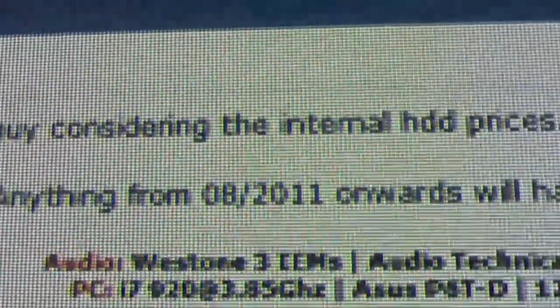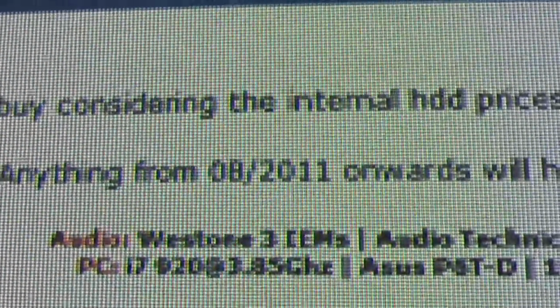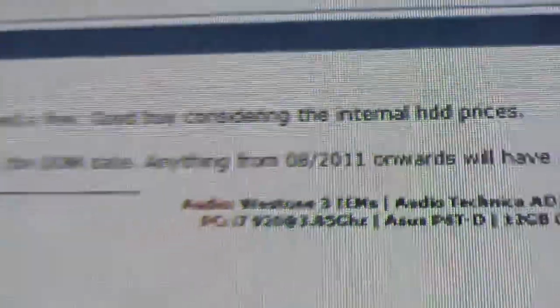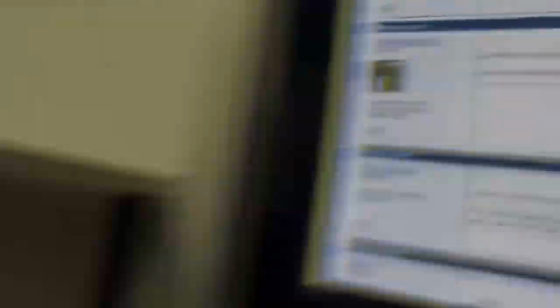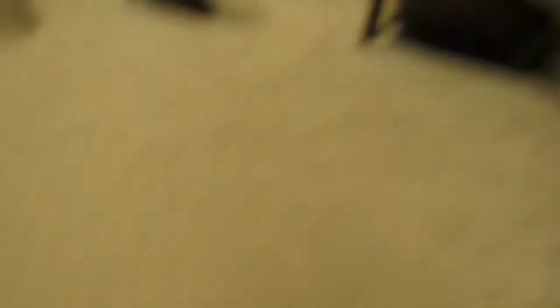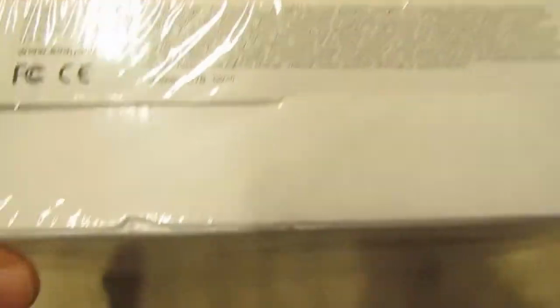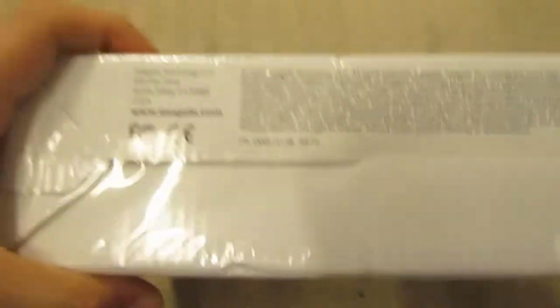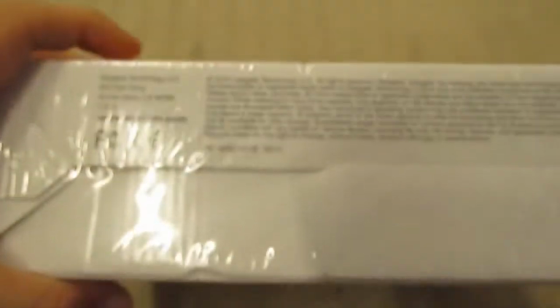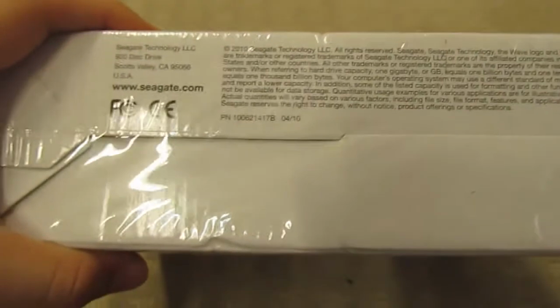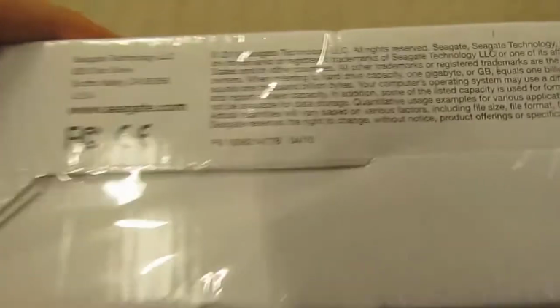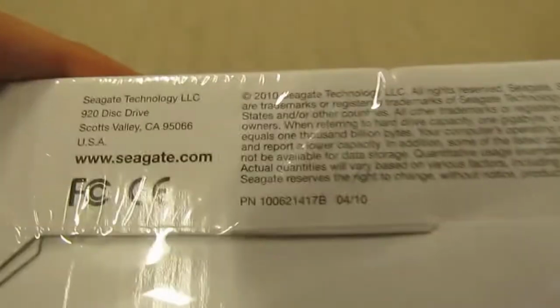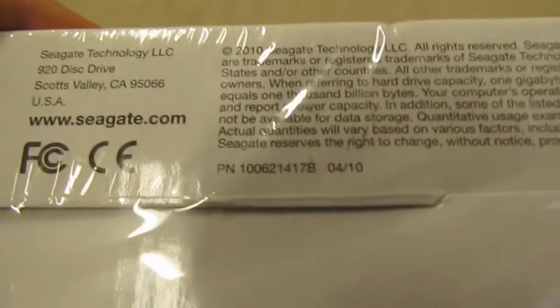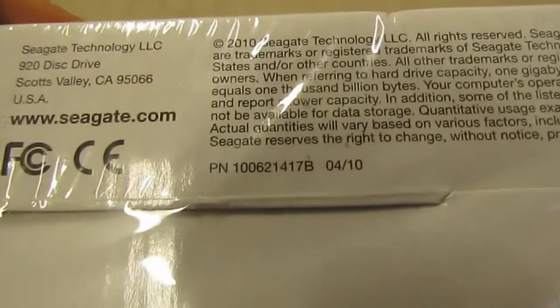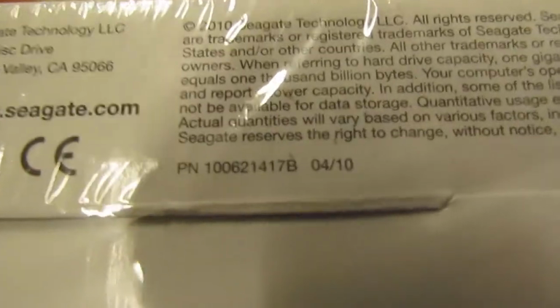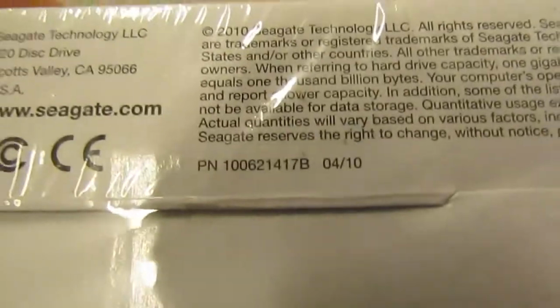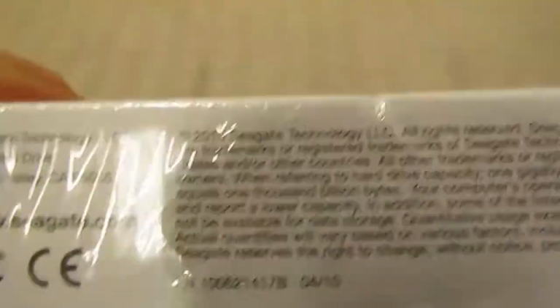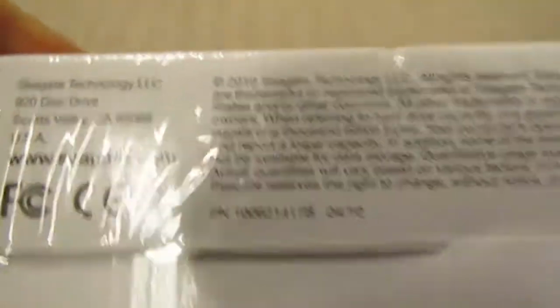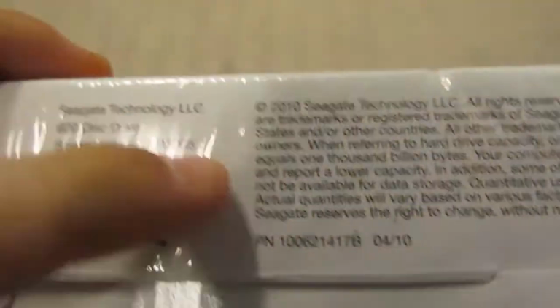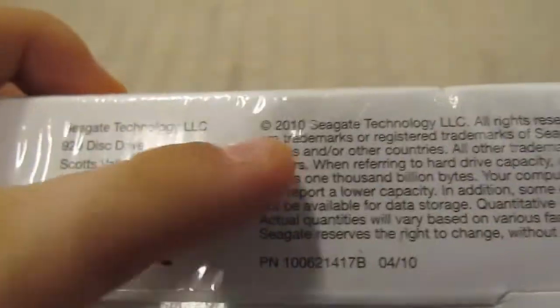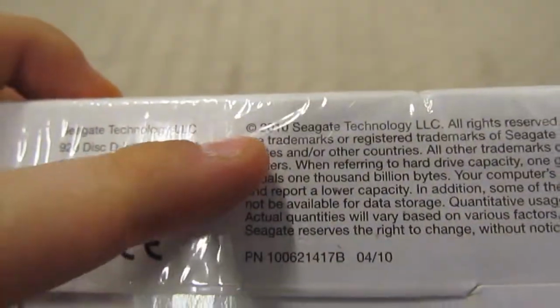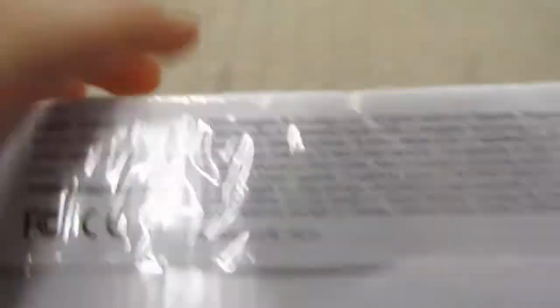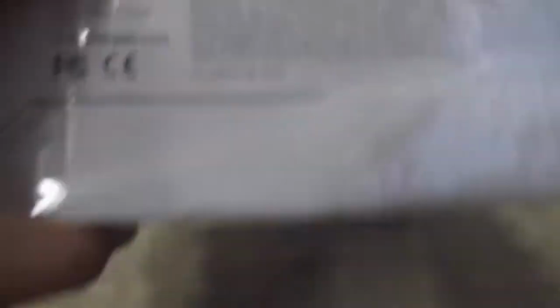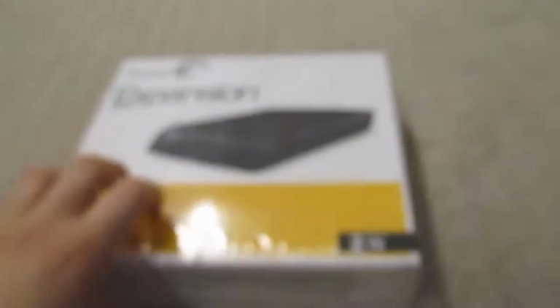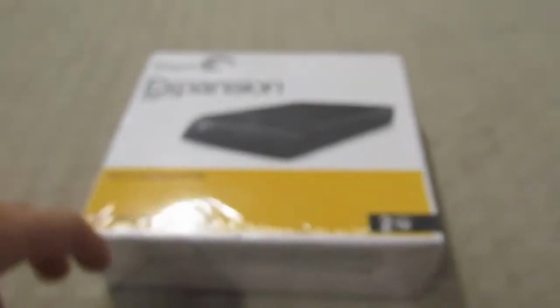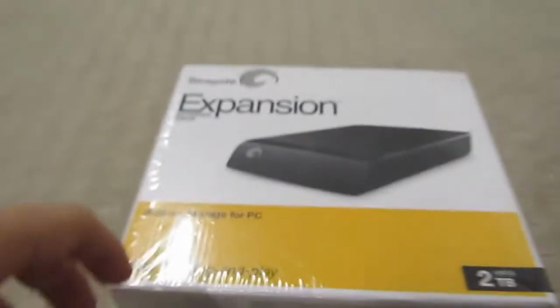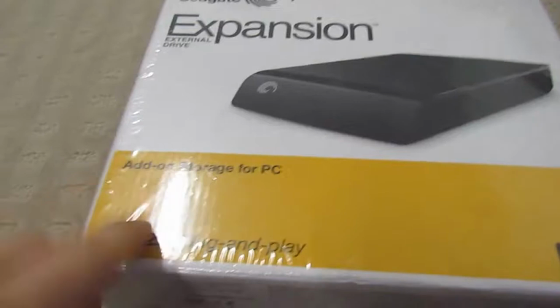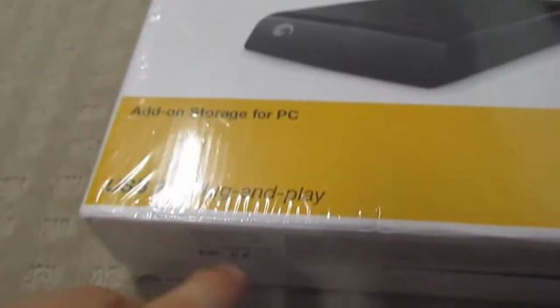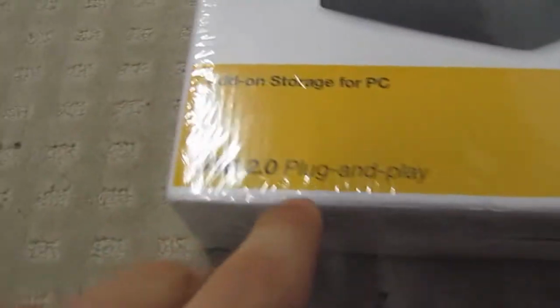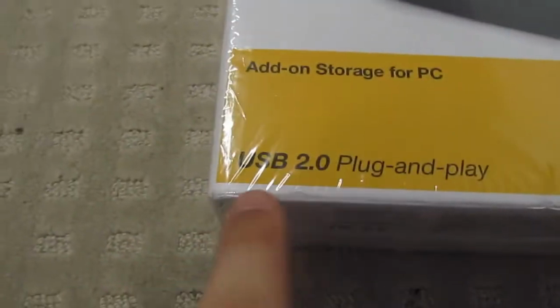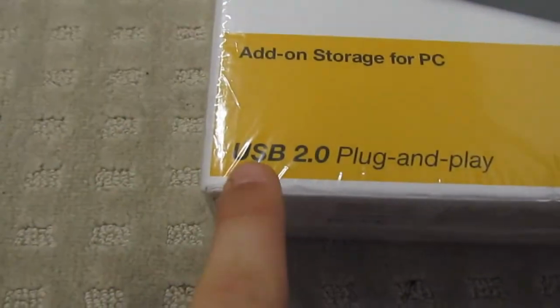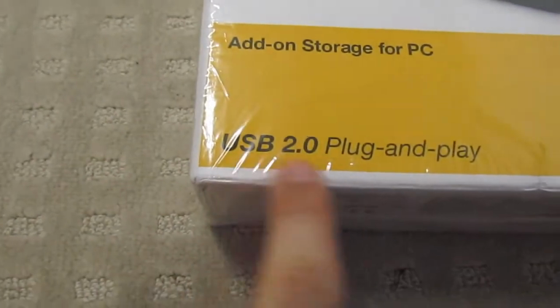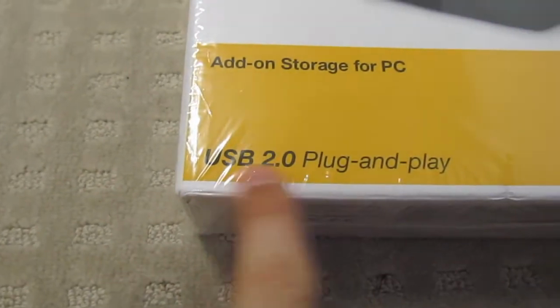There it is. So my drive, of course, is old — it was made in 2010, and you can also see 2010 stamped up there. But apparently on the new ones you also get USB 3. This one is USB 2.